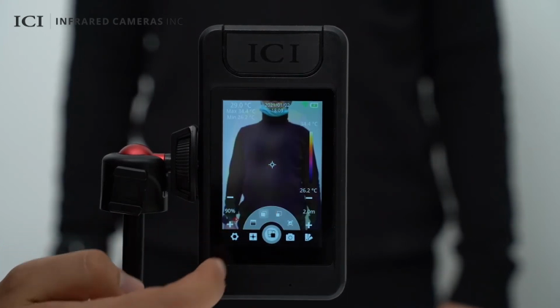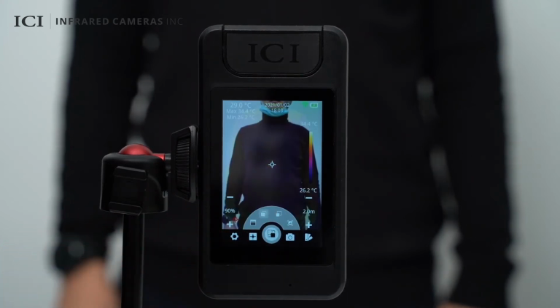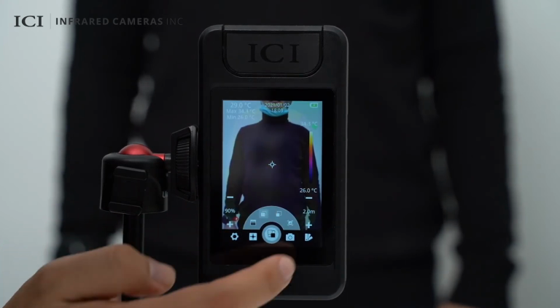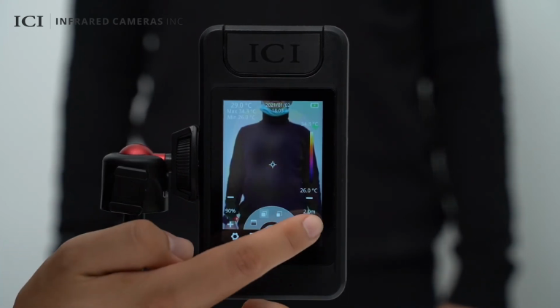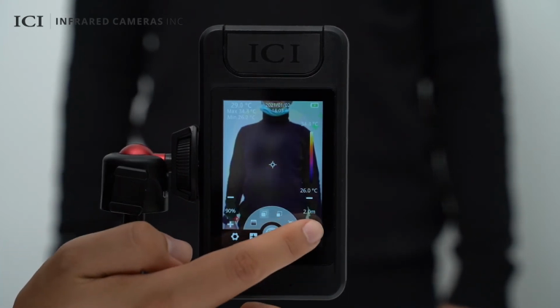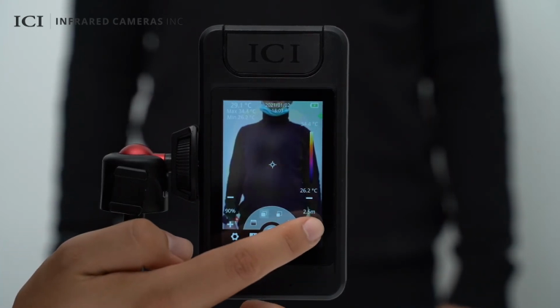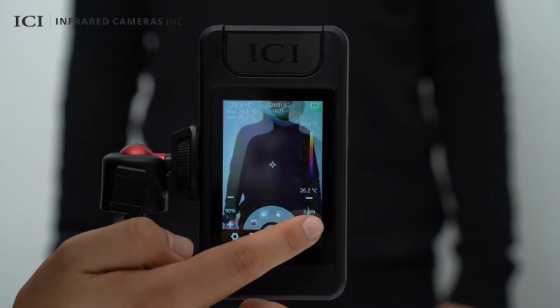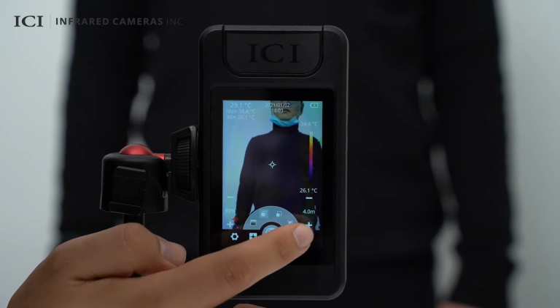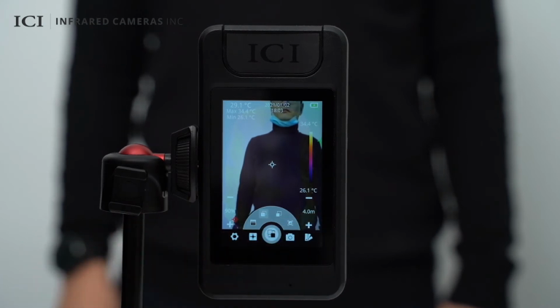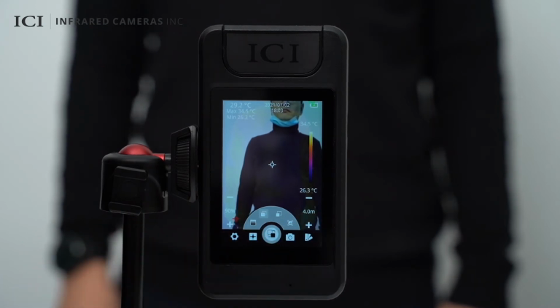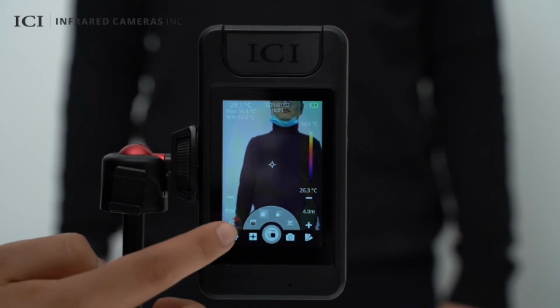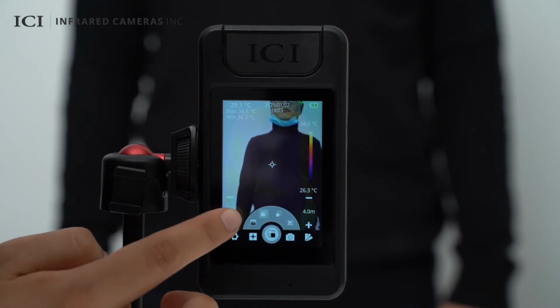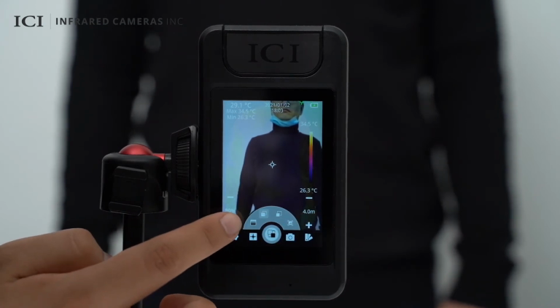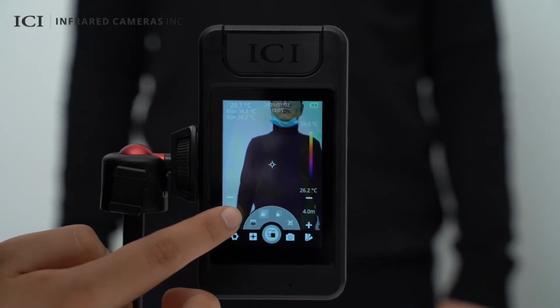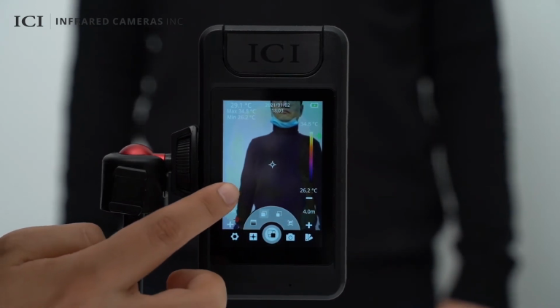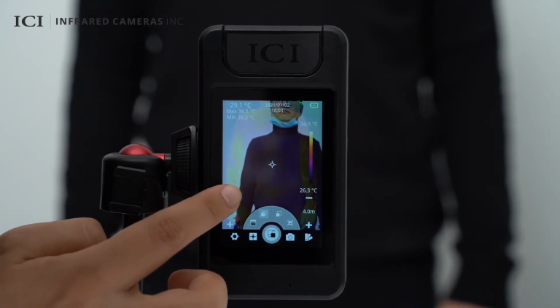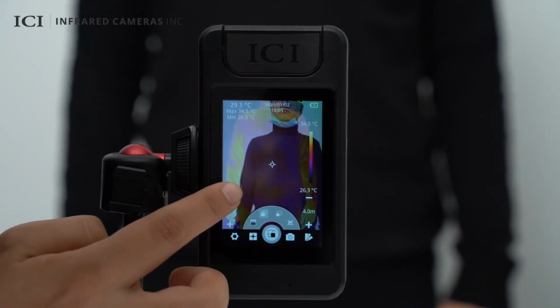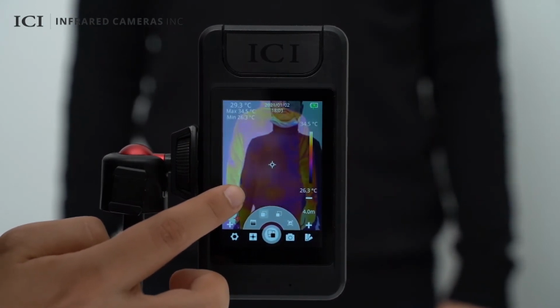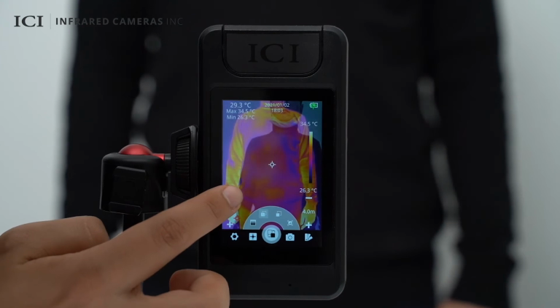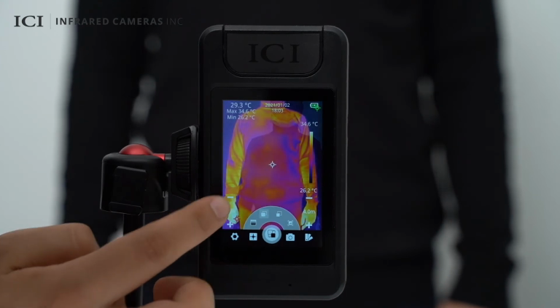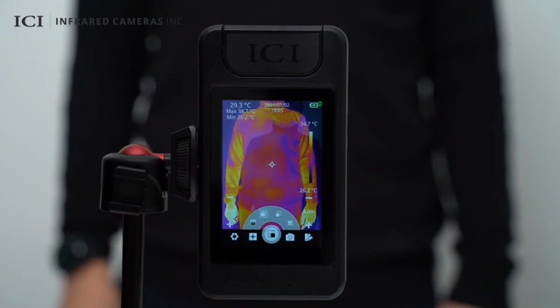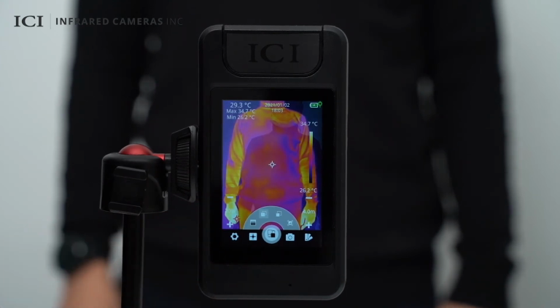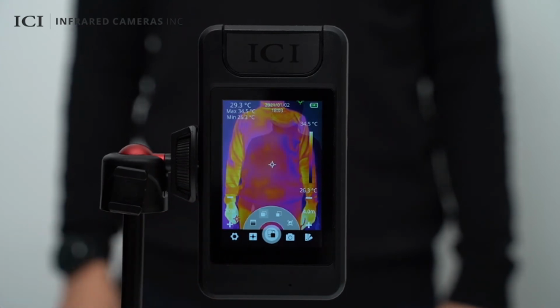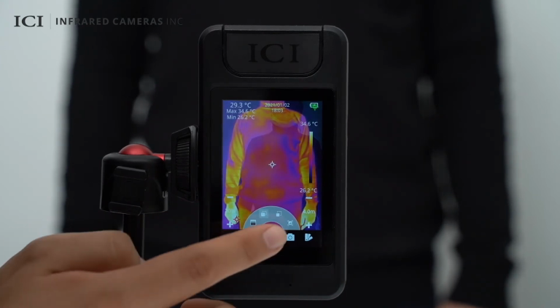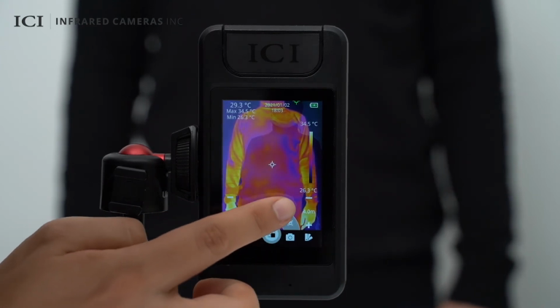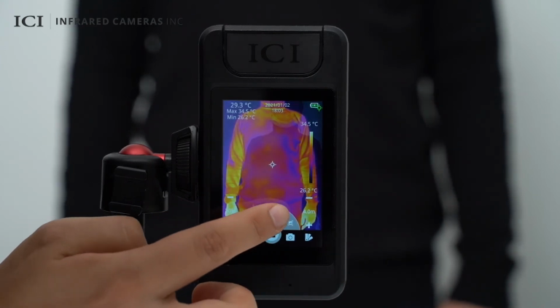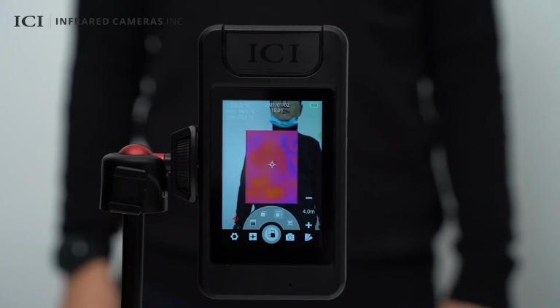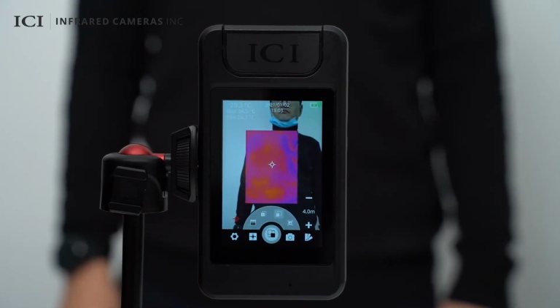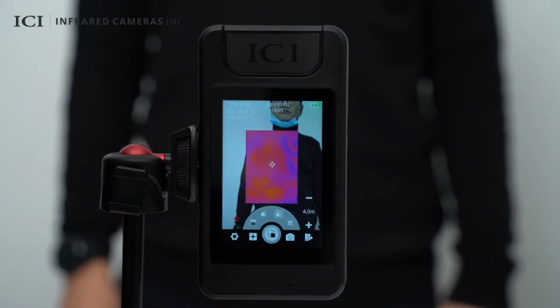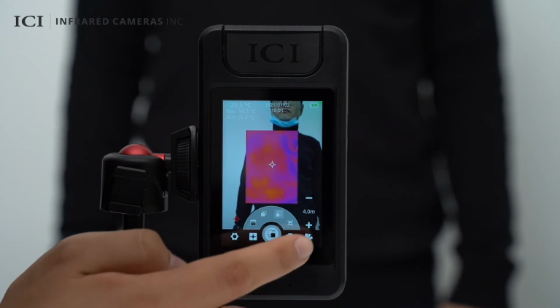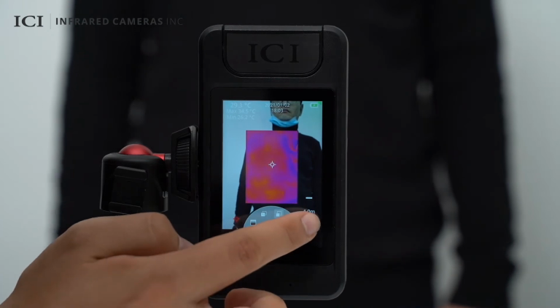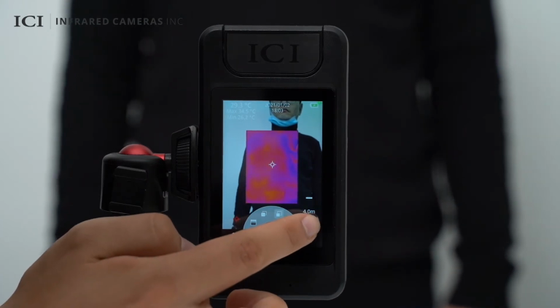In the ICI dual vision mode, the registration distance and opacity can be adjusted. In the picture-in-picture mode, the registration distance can be adjusted.